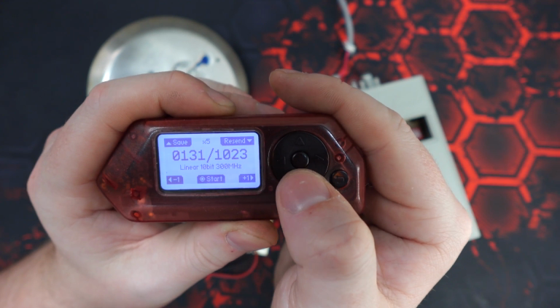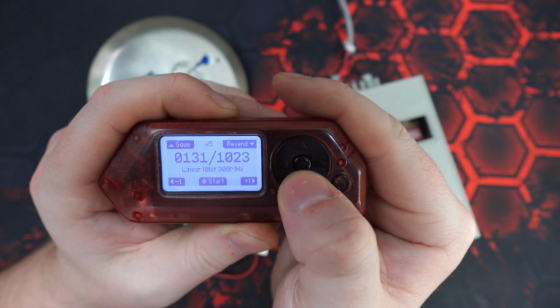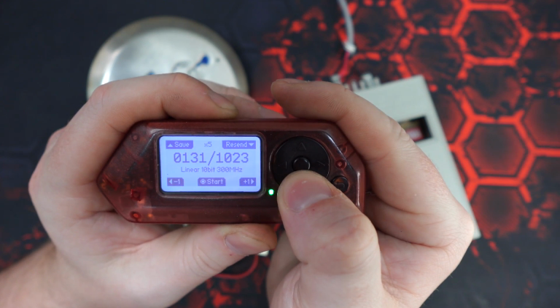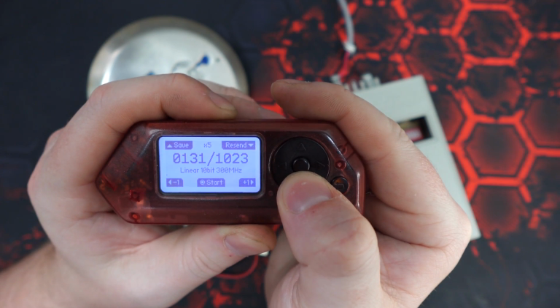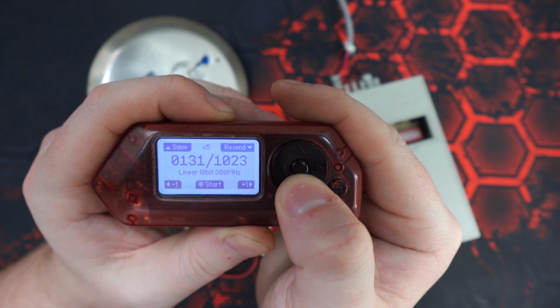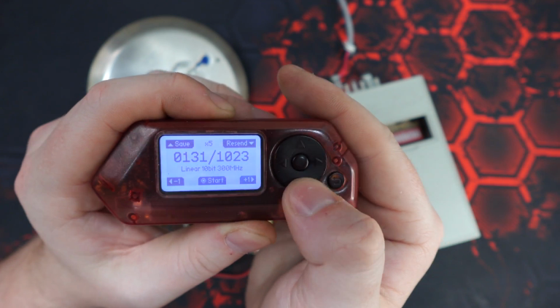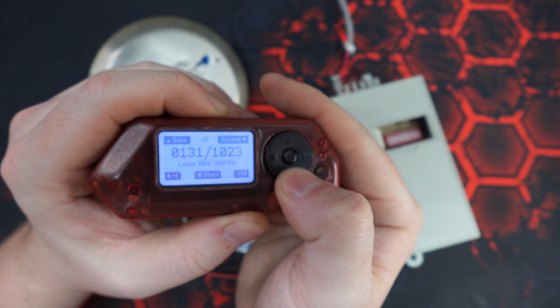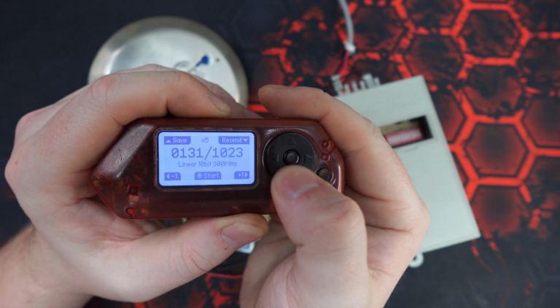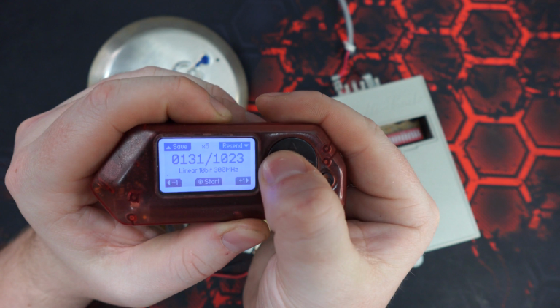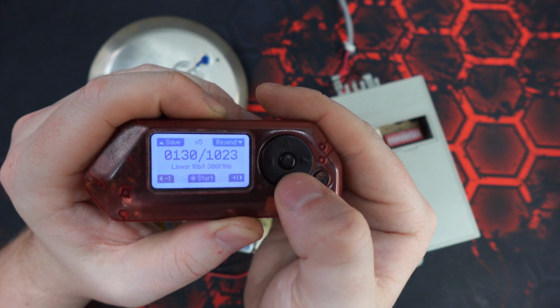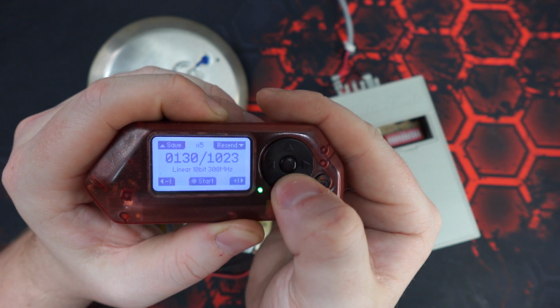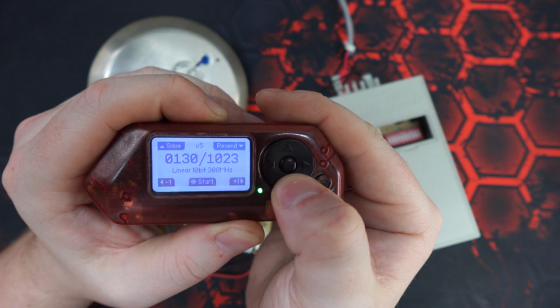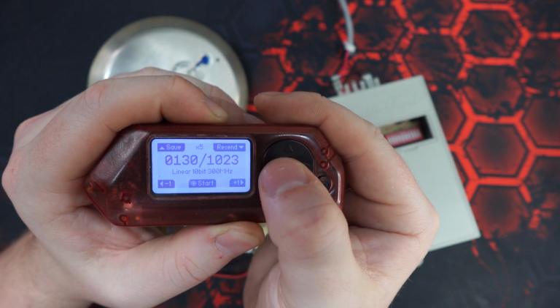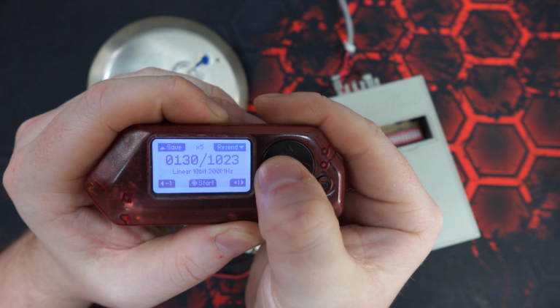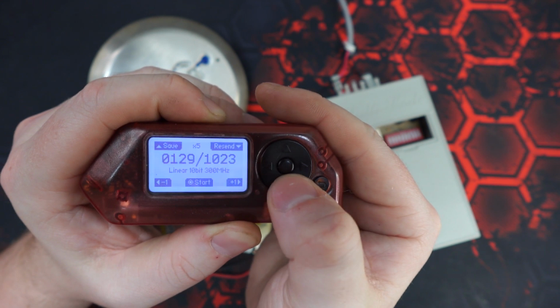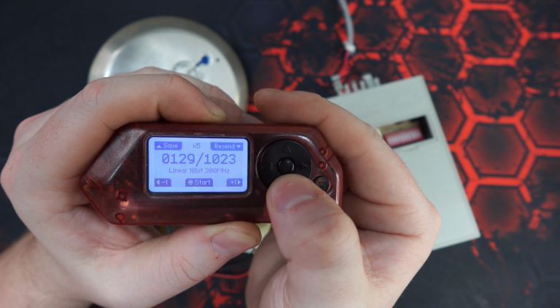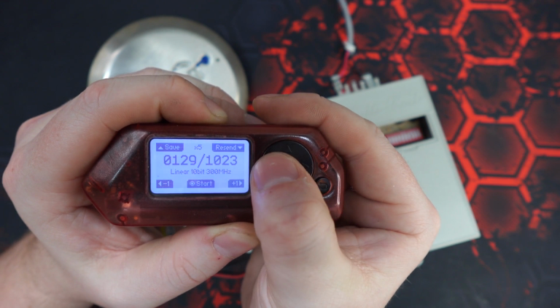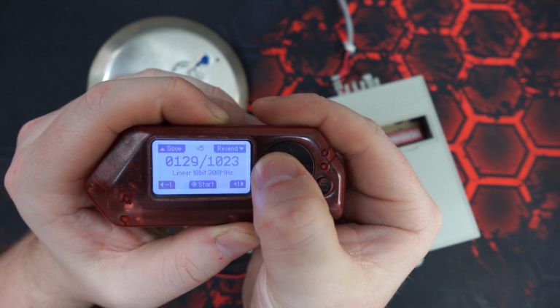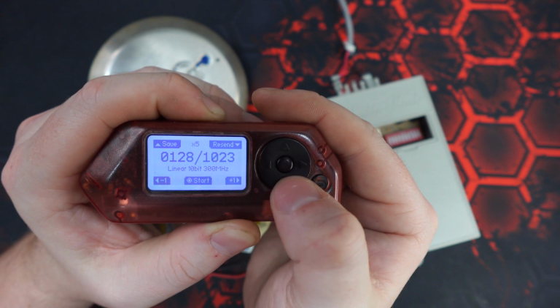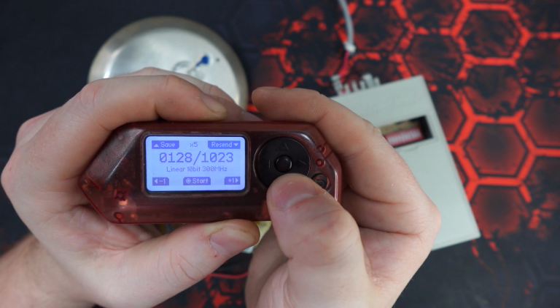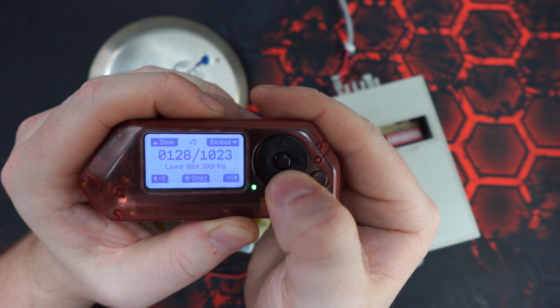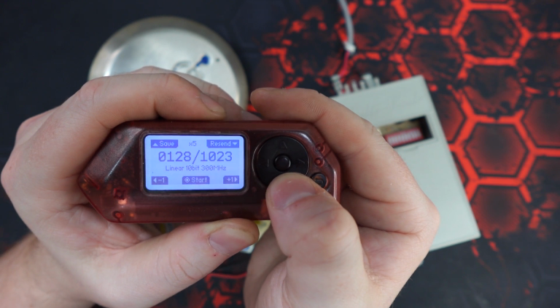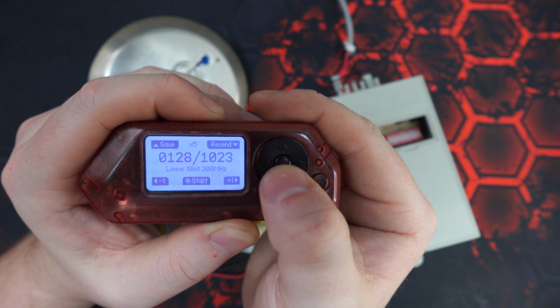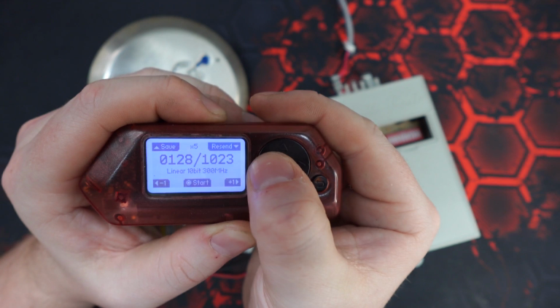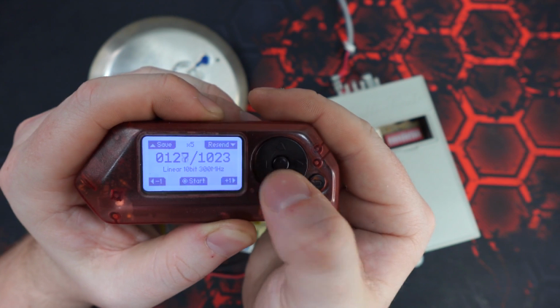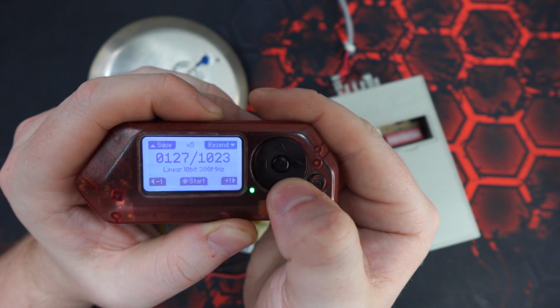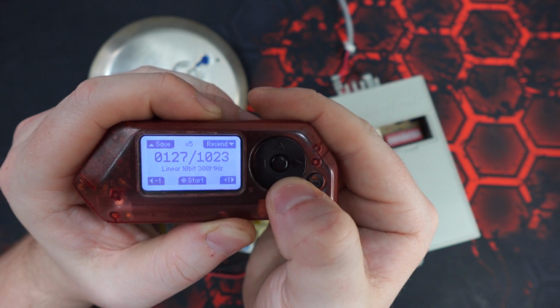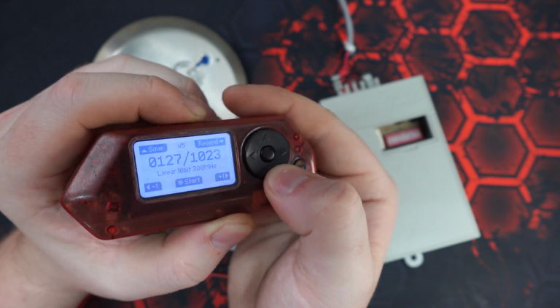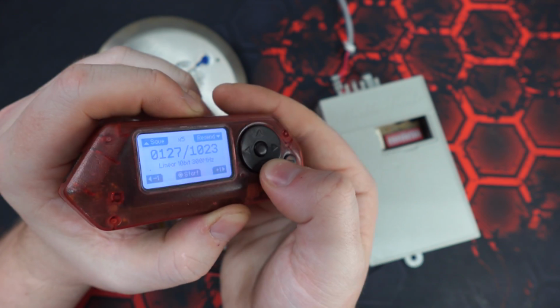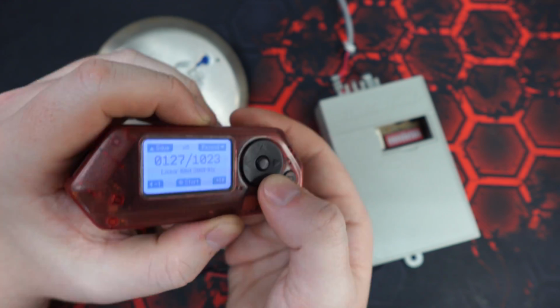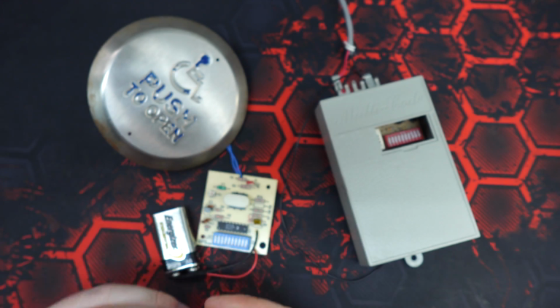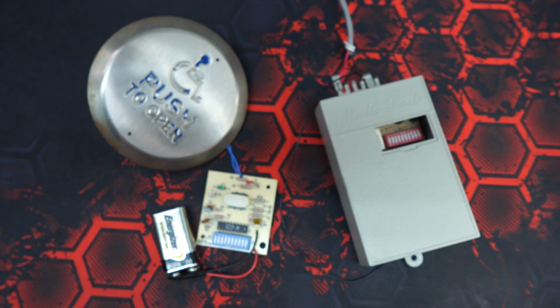We're going to hit resend — nothing. Go back one, resend. Back one, resend. Back another one, resend — and there is the relay firing.